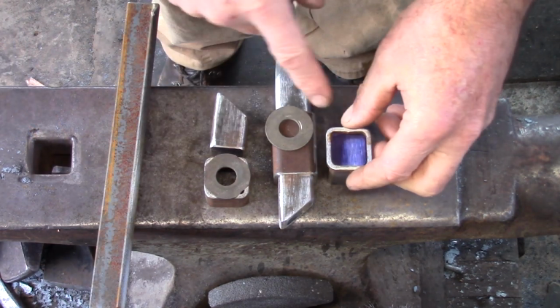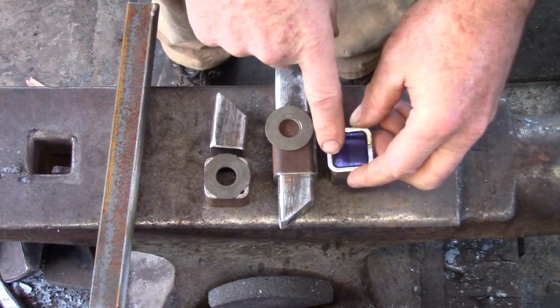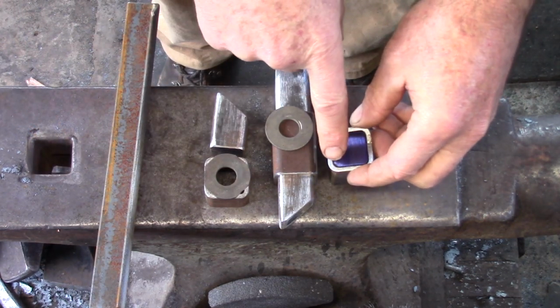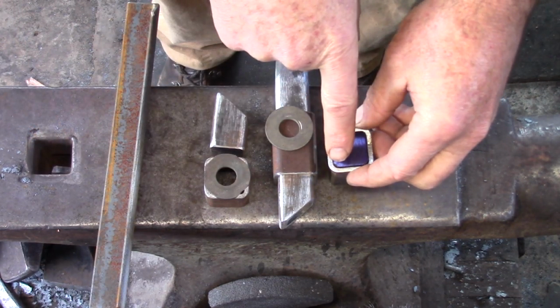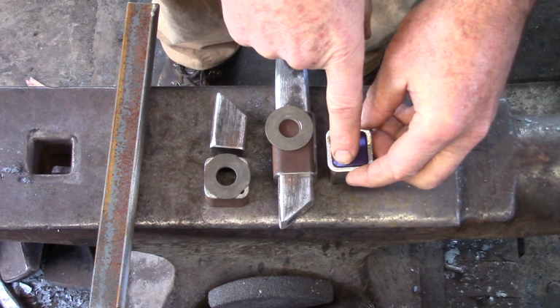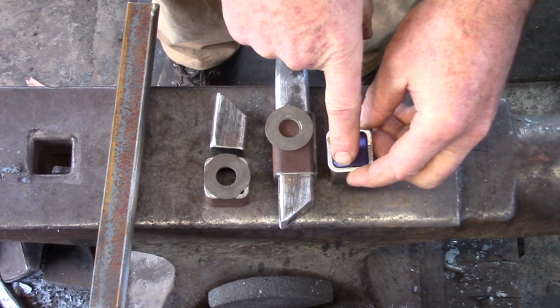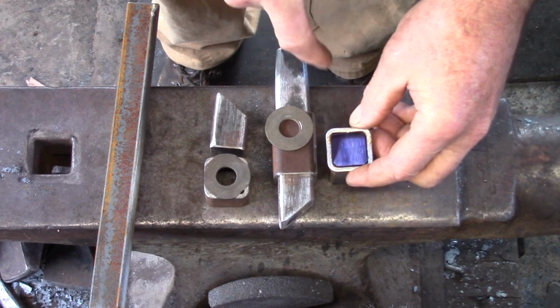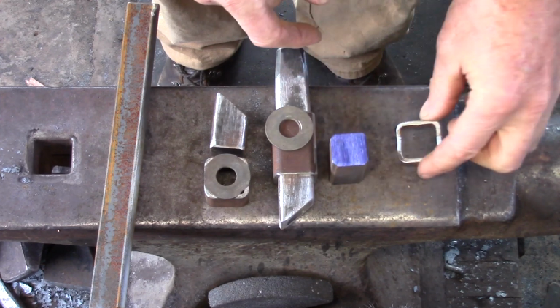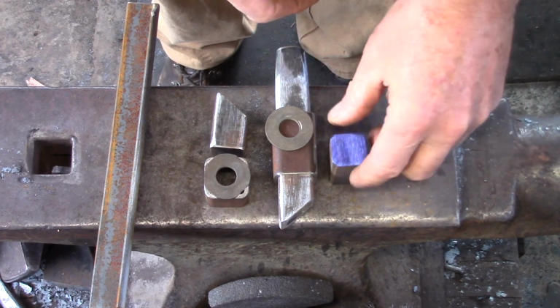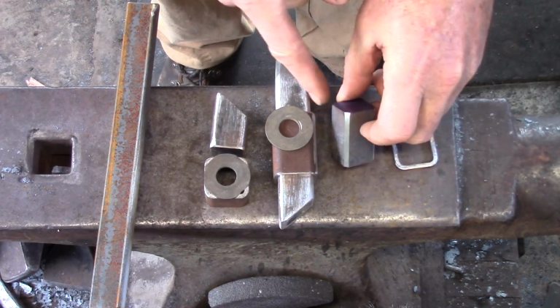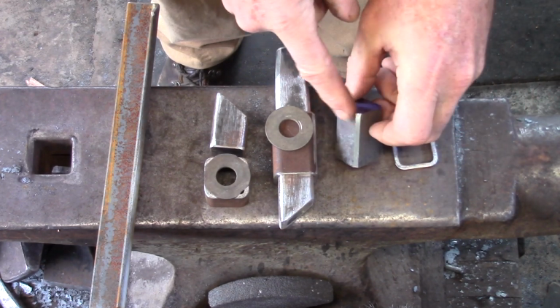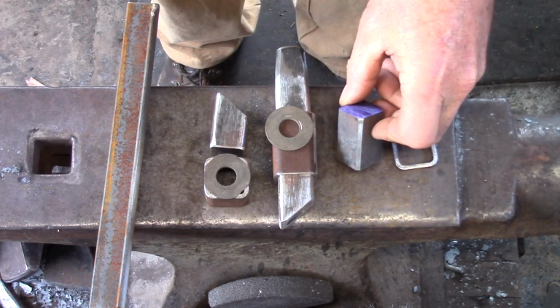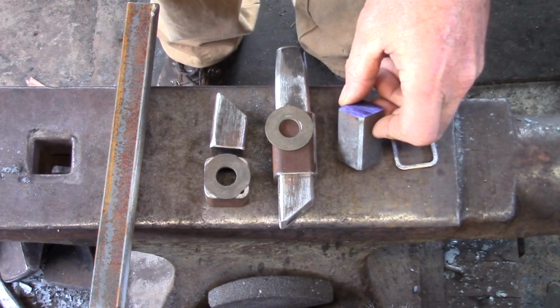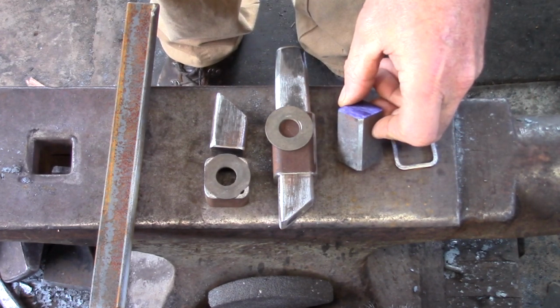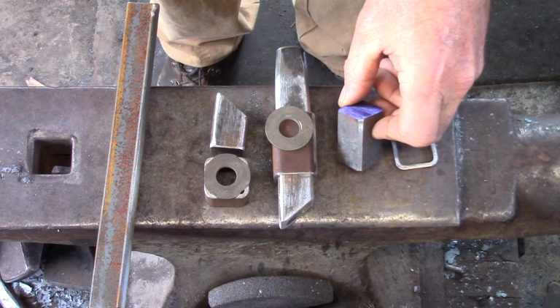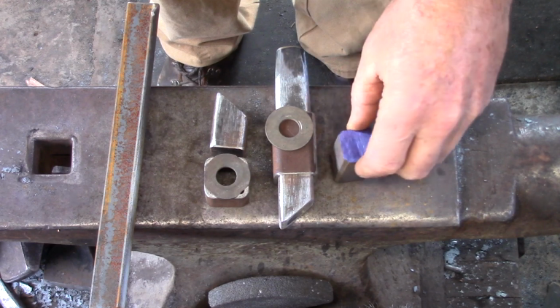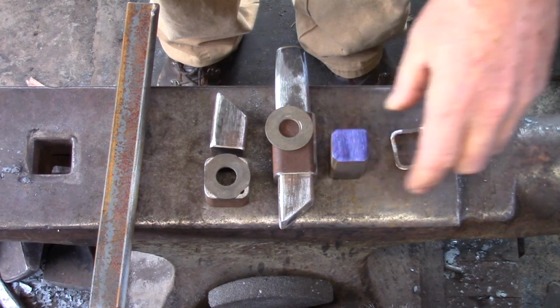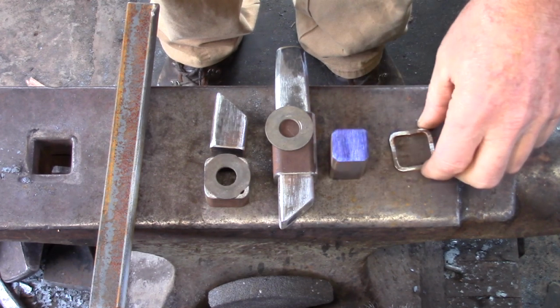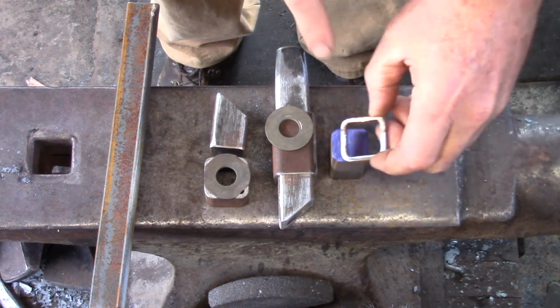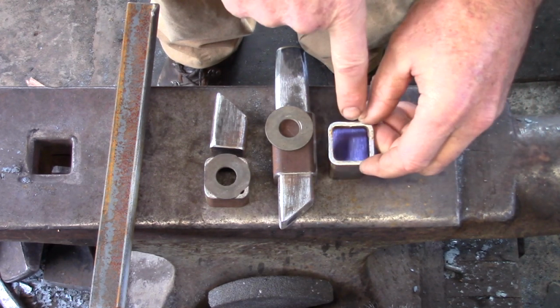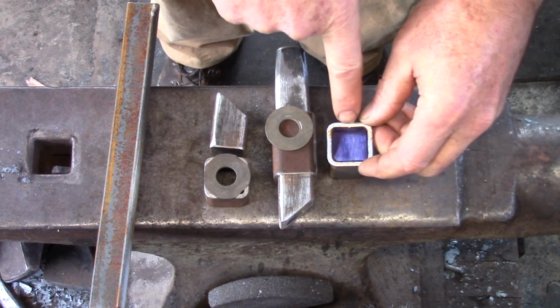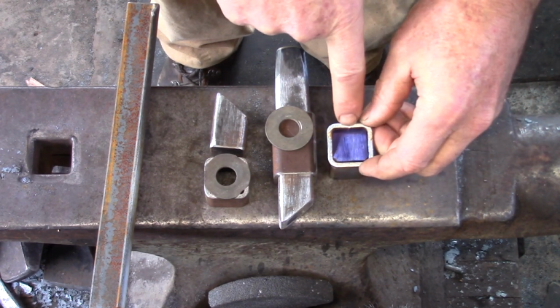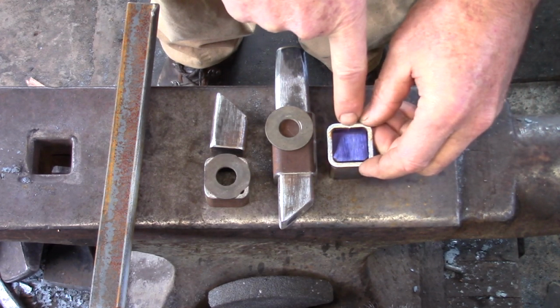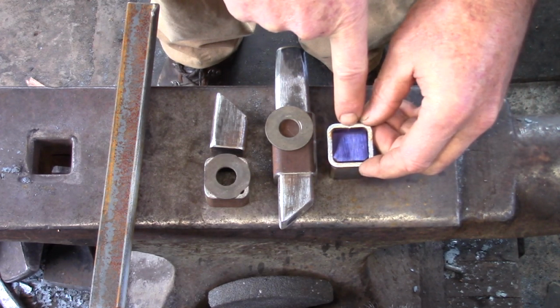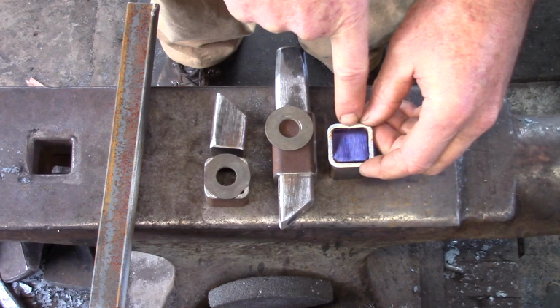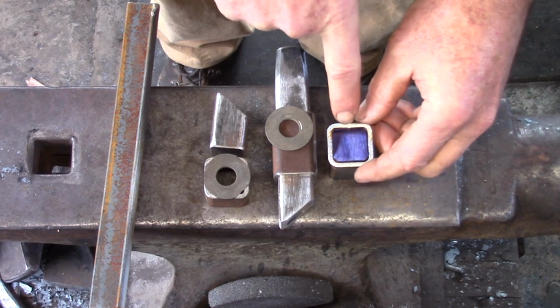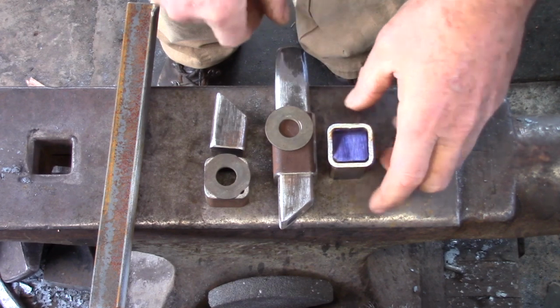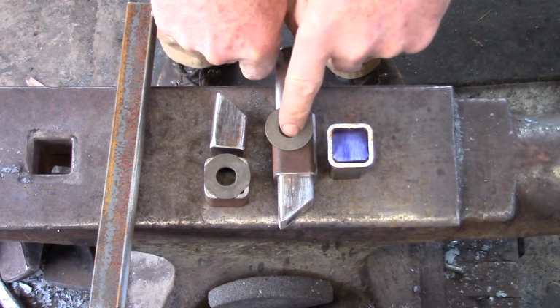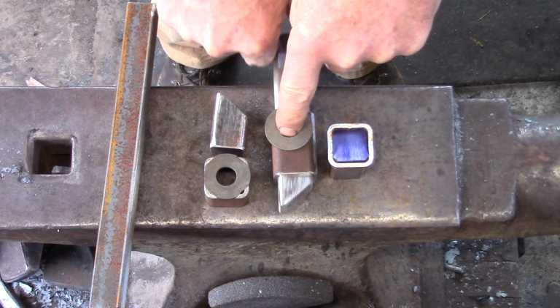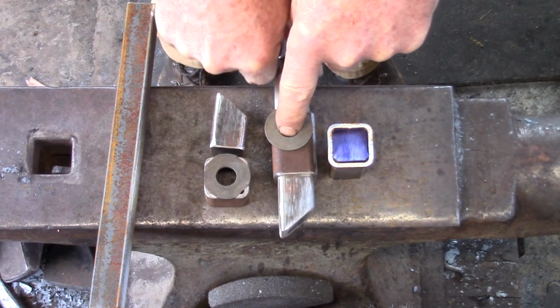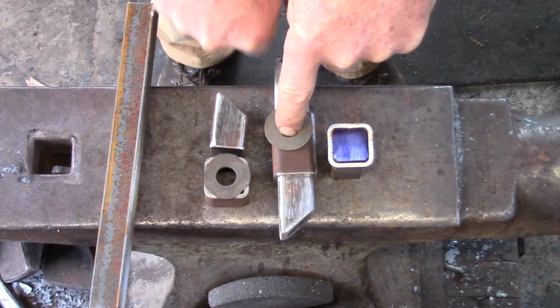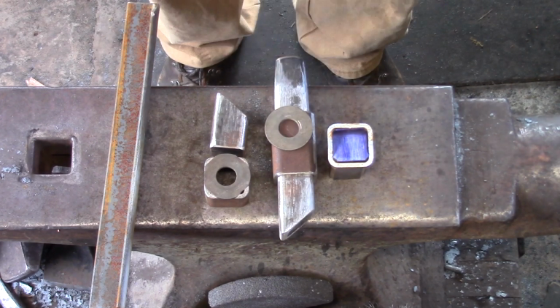You can see with the square tubing, with these round corners, that I have to remove the corners of my inch square, and then I've also got to remove that little bit of the weld seam, enabling this to move up and down freely.